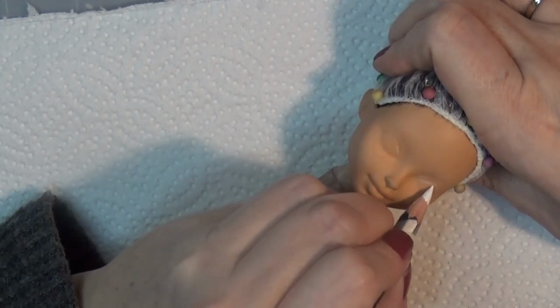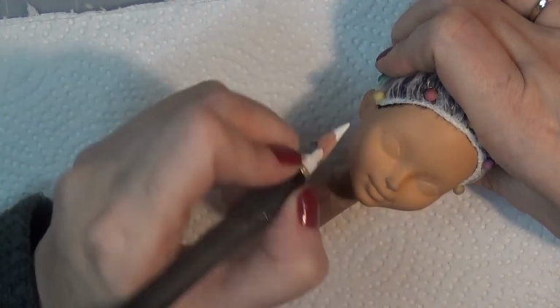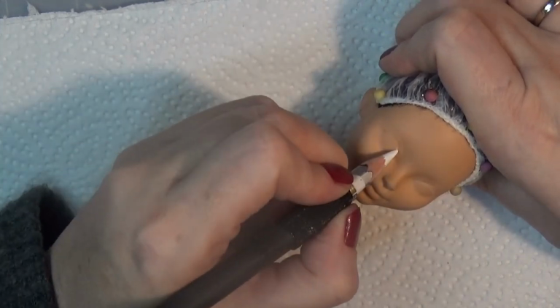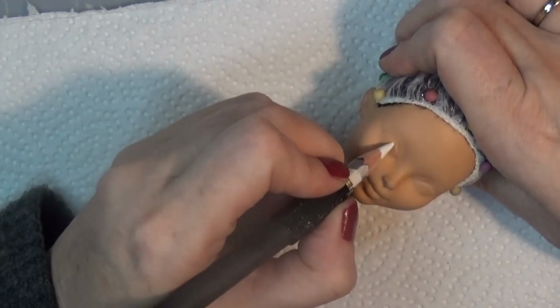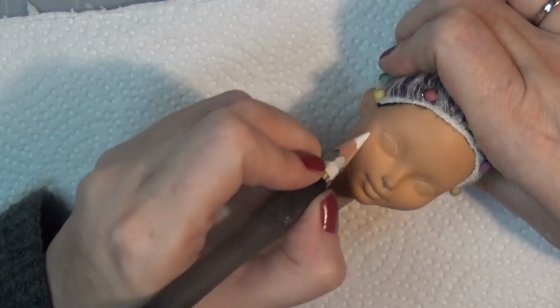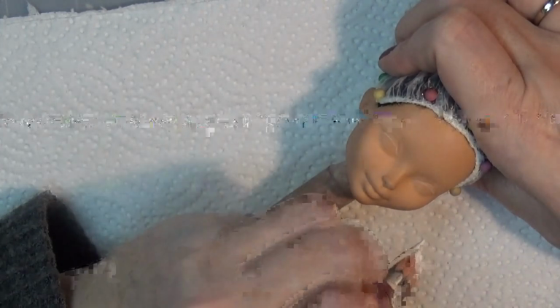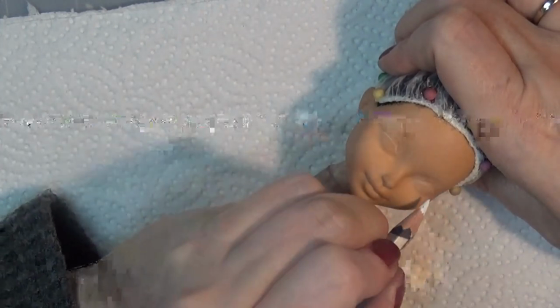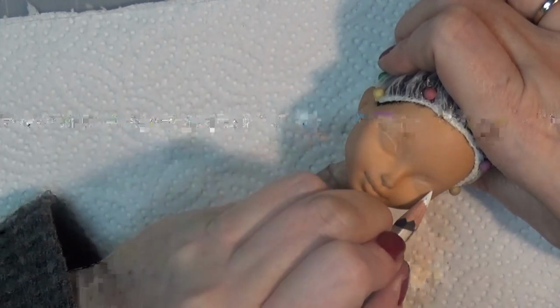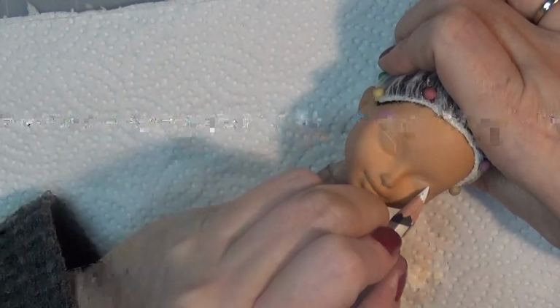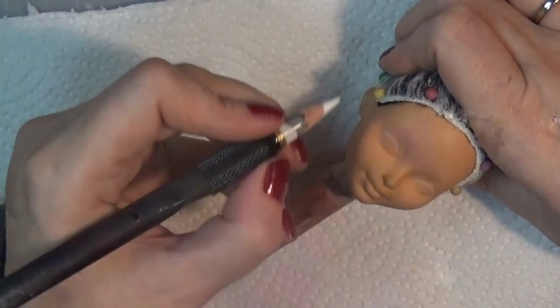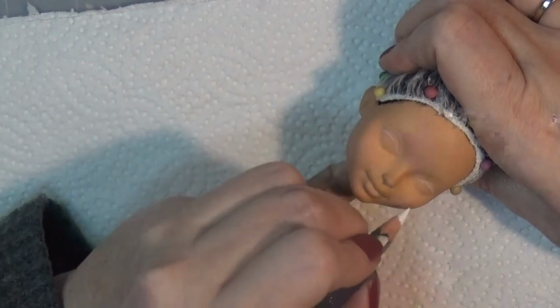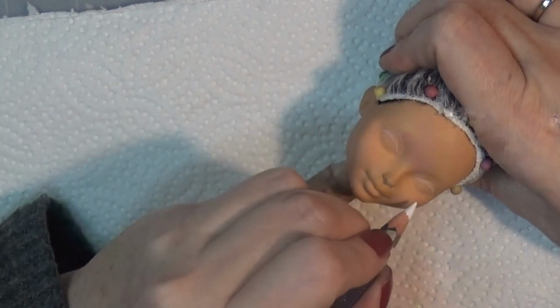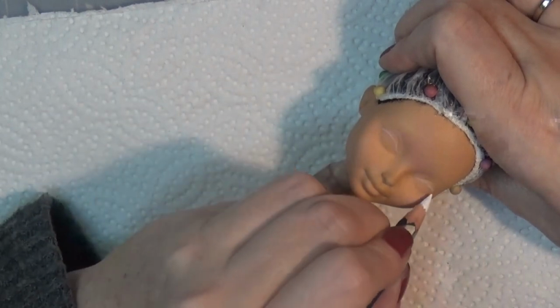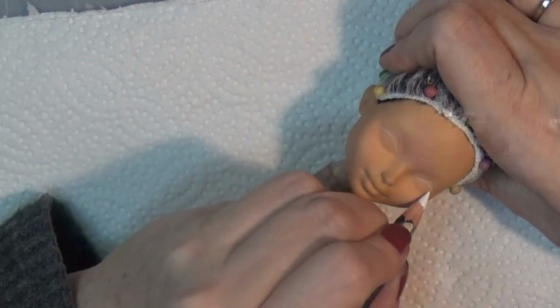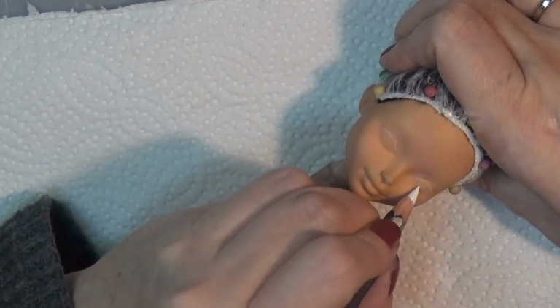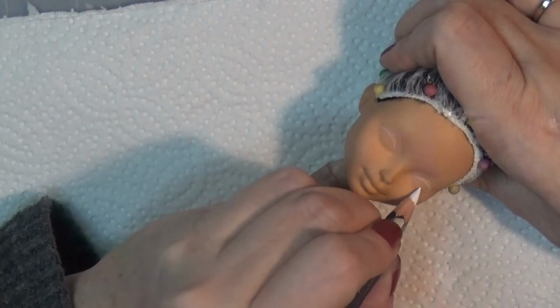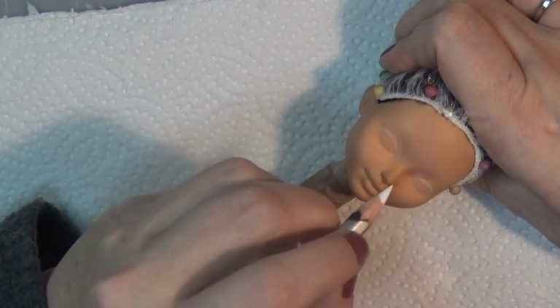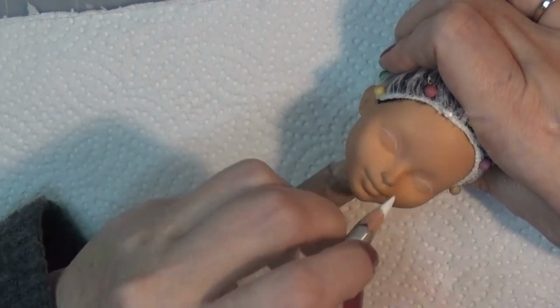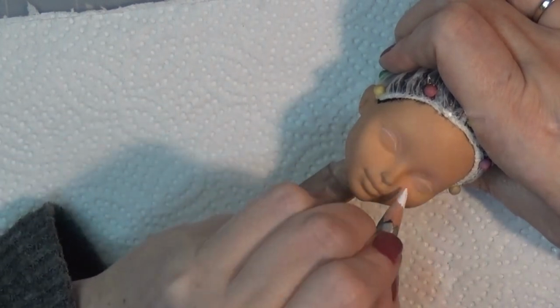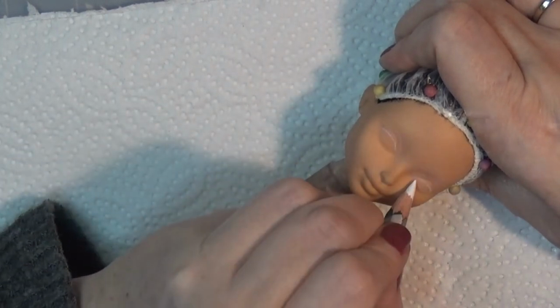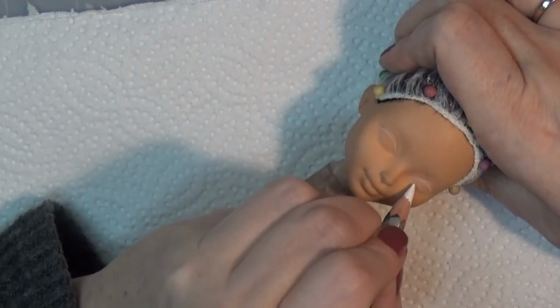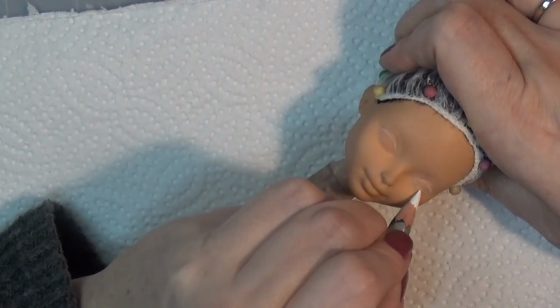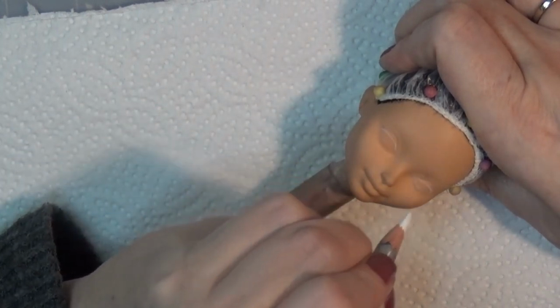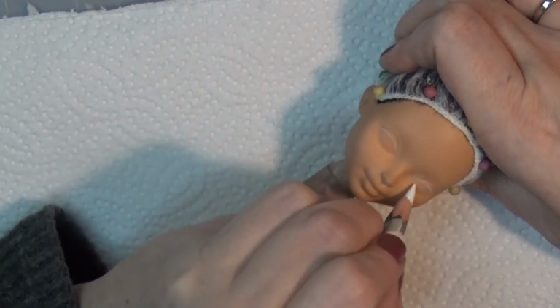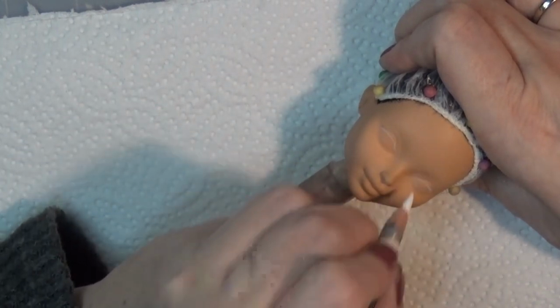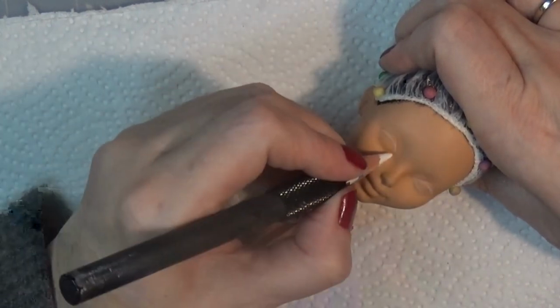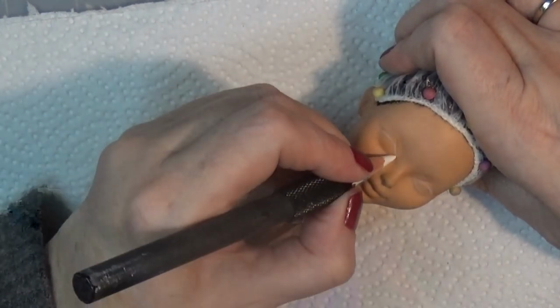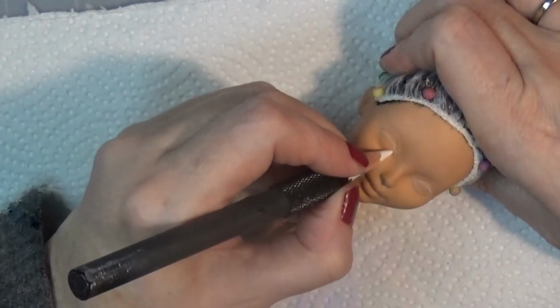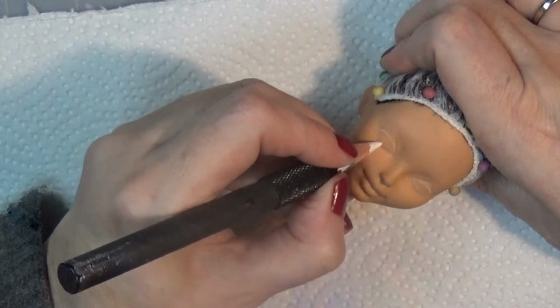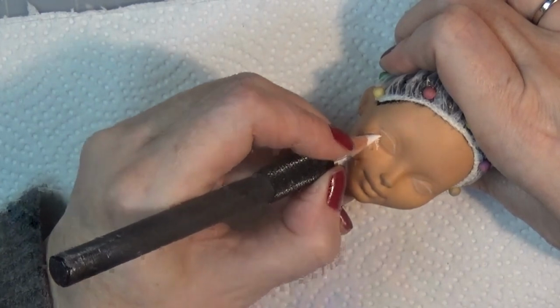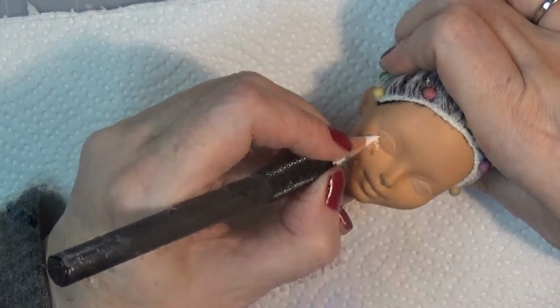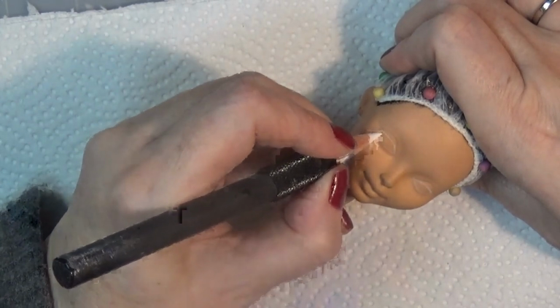So this is Queen Amidala and this is how I'm doing her face-up. I'm starting out with some white Derwent watercolor pencil and using some reference photos of Natalie Portman's face.